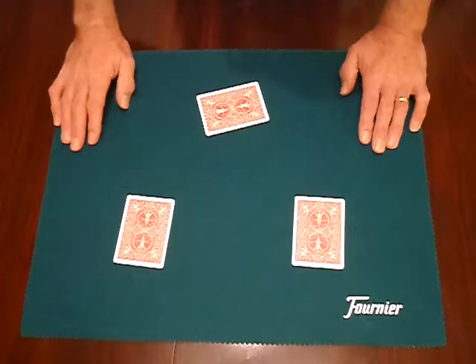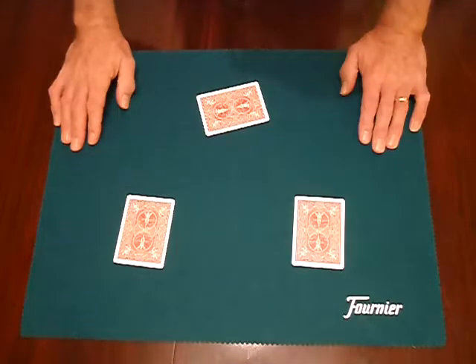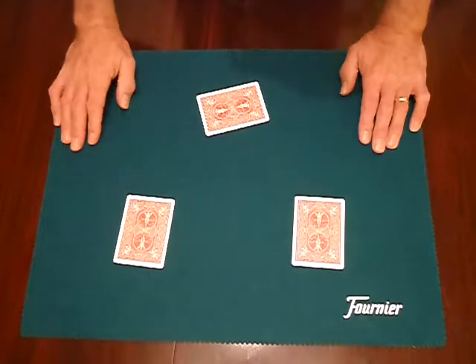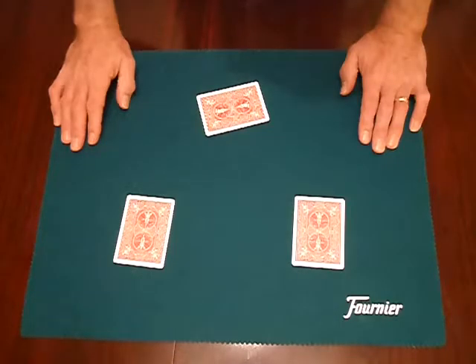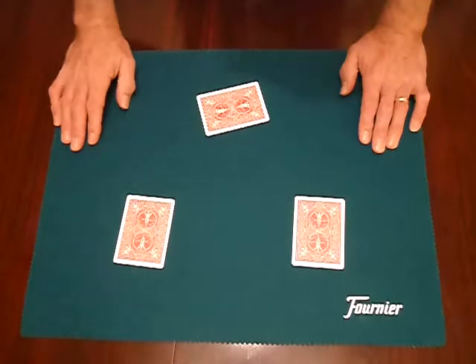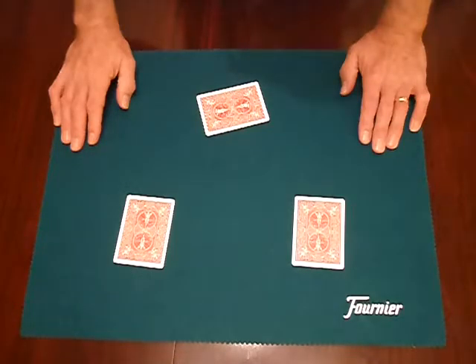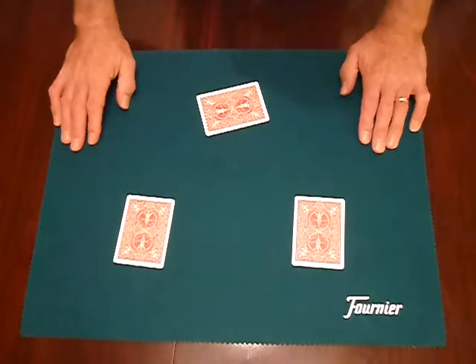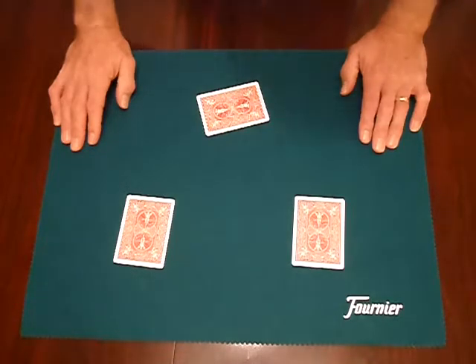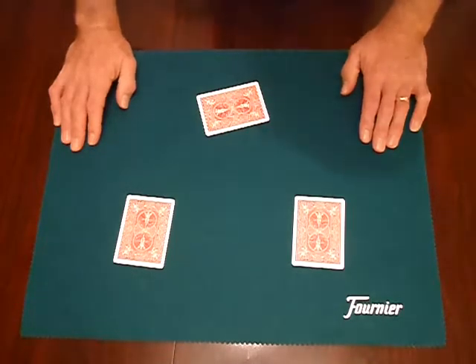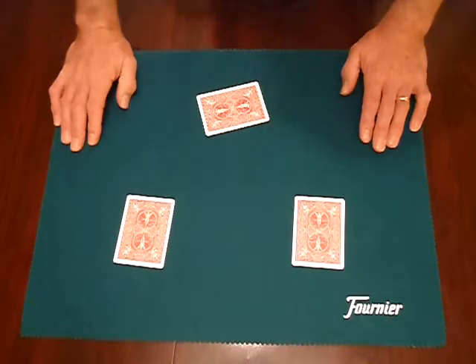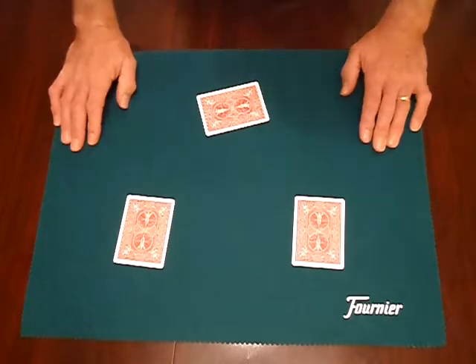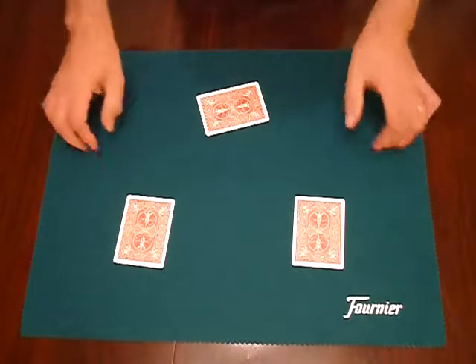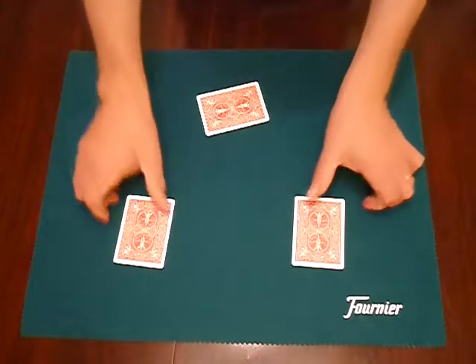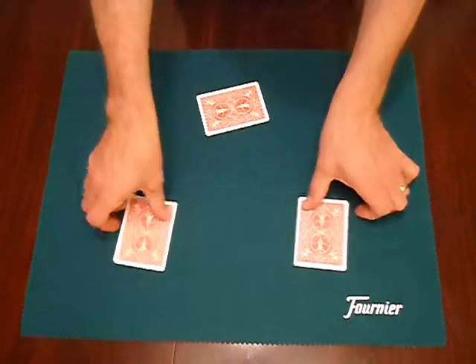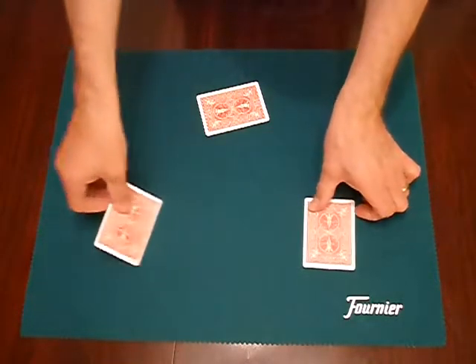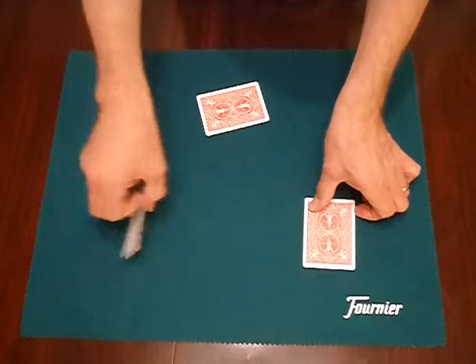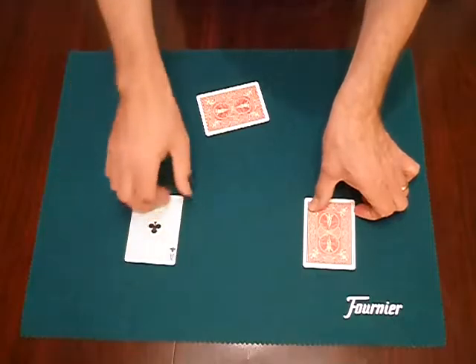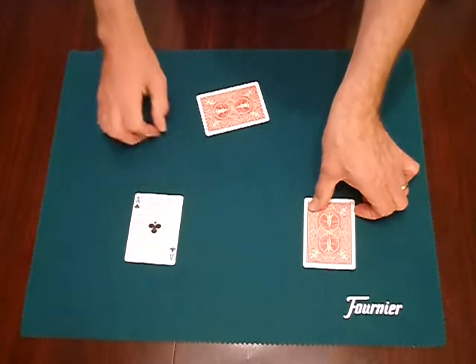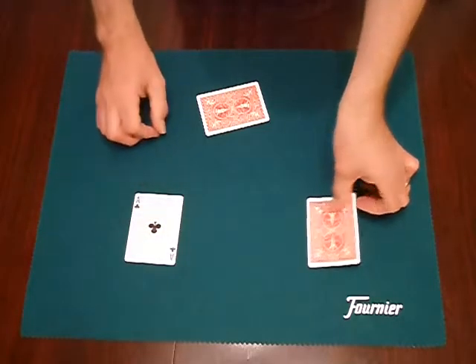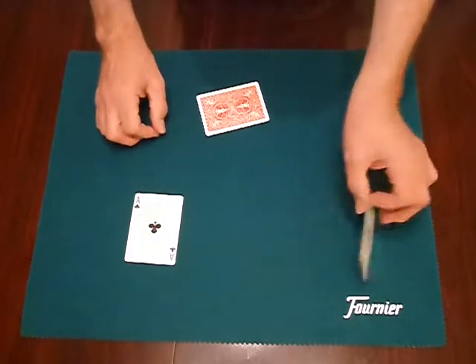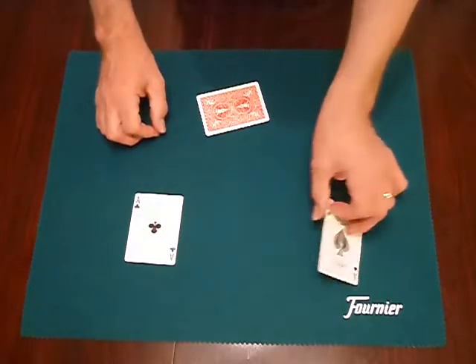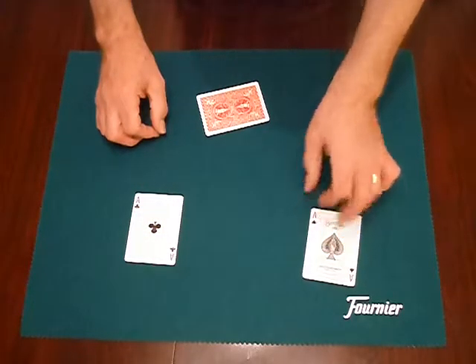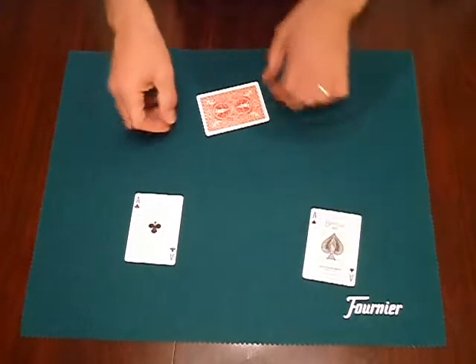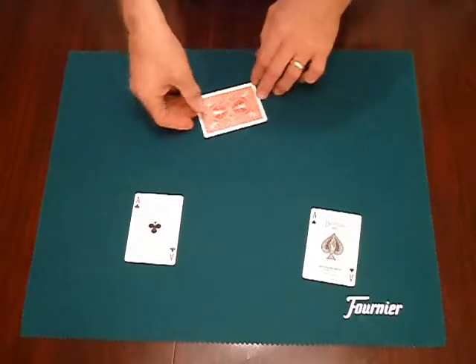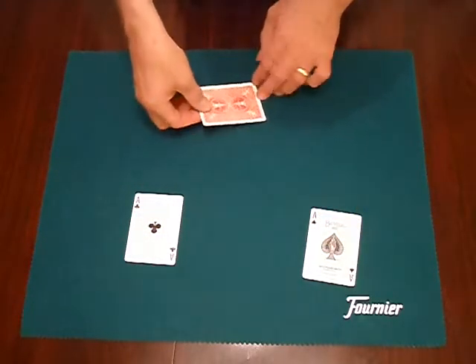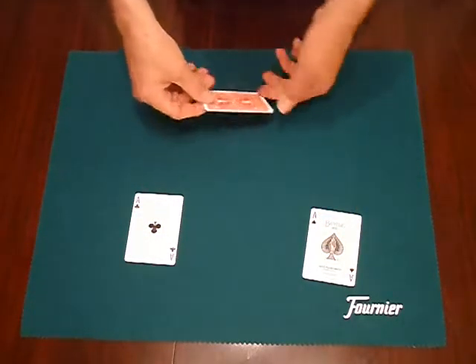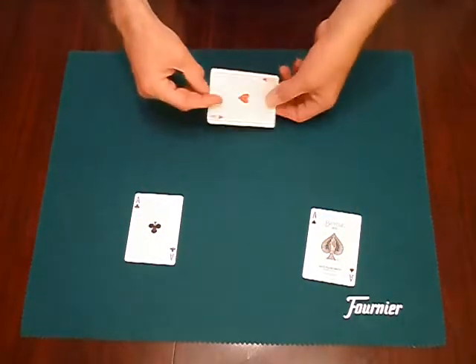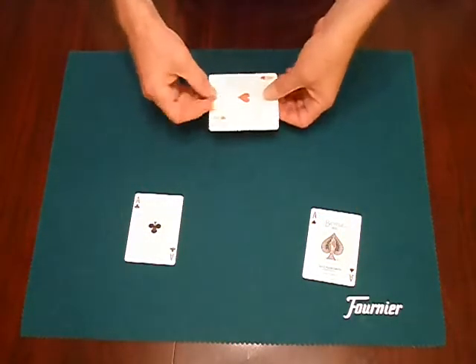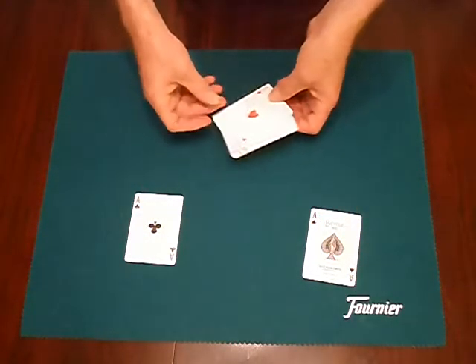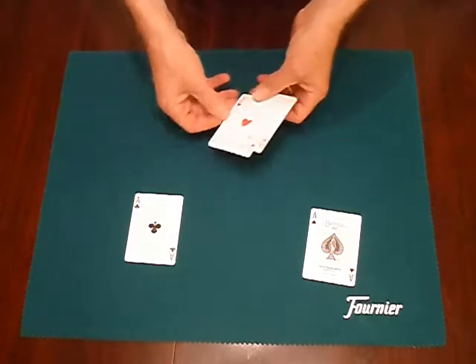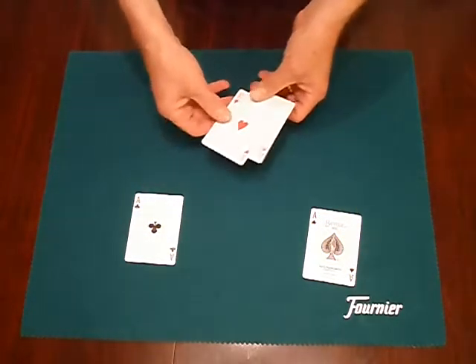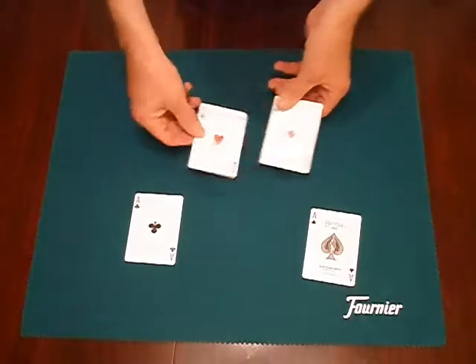You don't believe me, do you? No — to be quite honest, neither would I, because you see that is now the clubs, that is the spades, and the hearts and diamonds are over here.